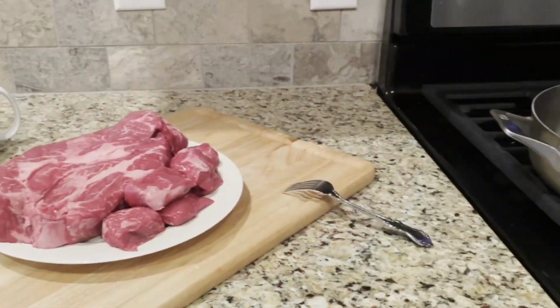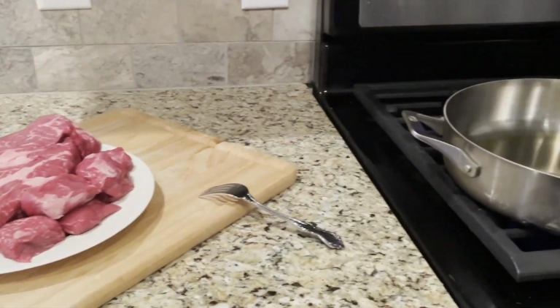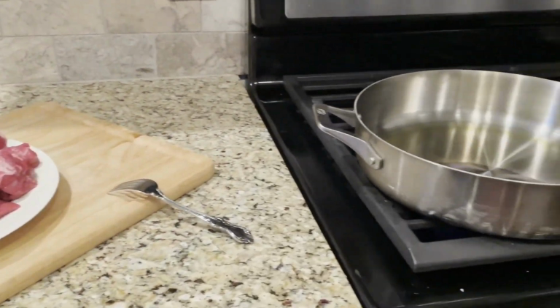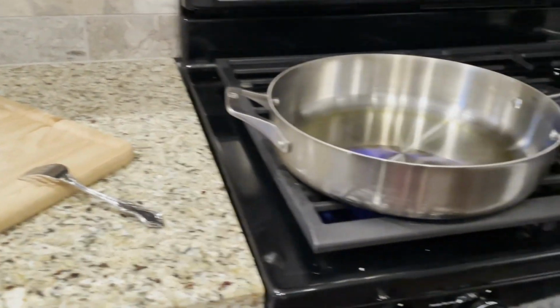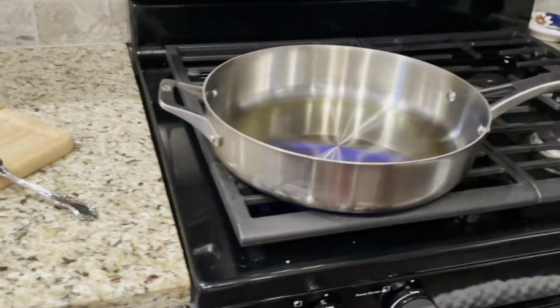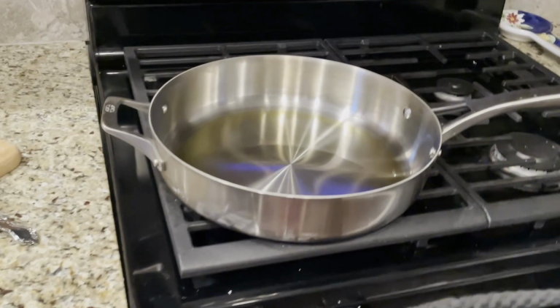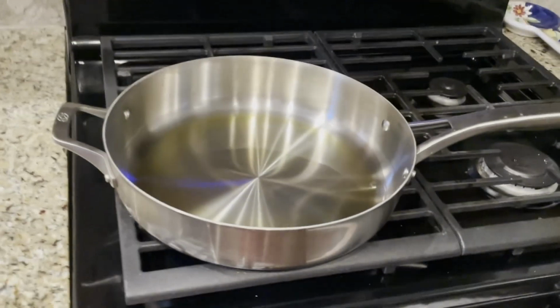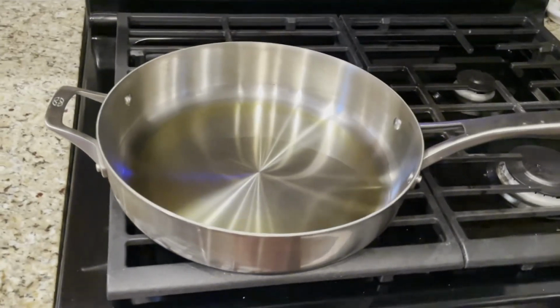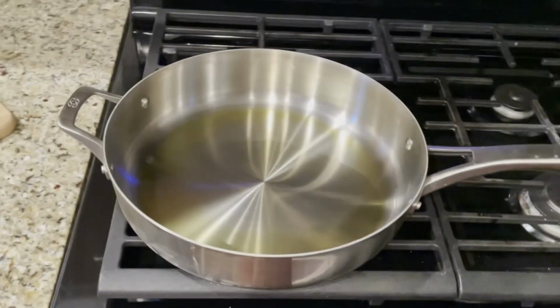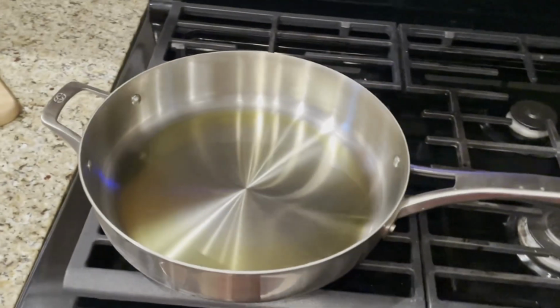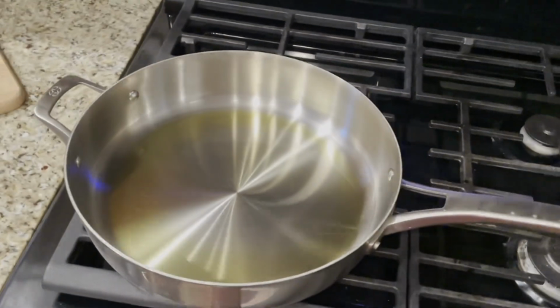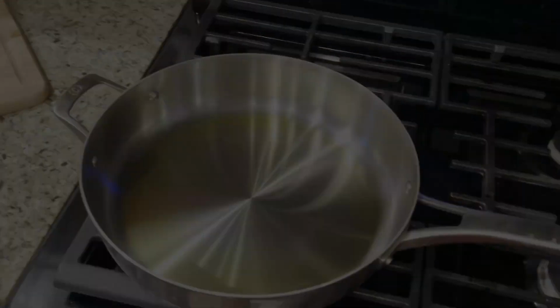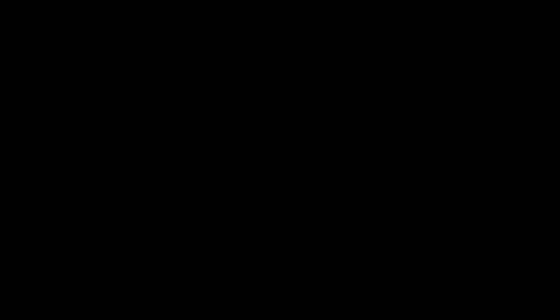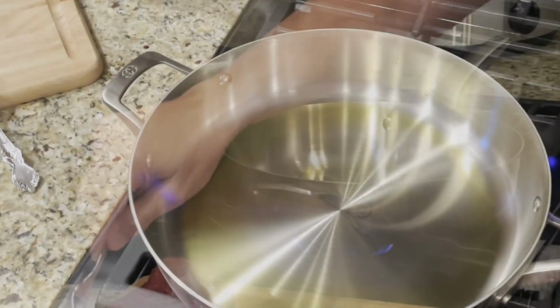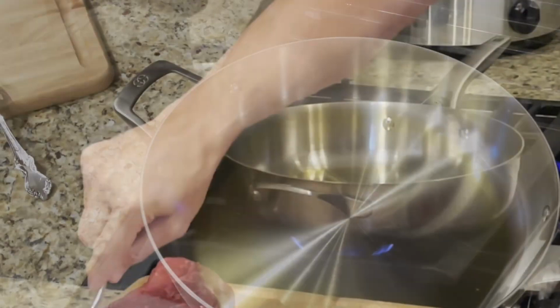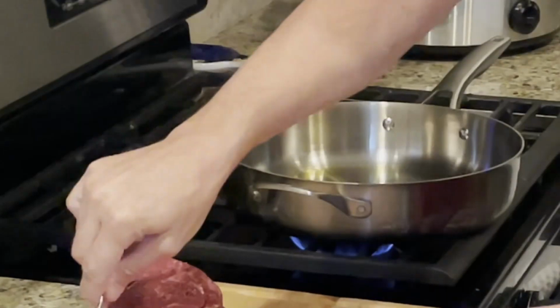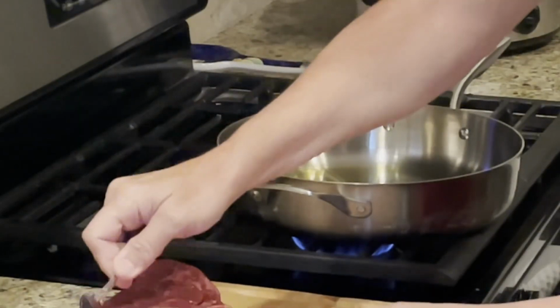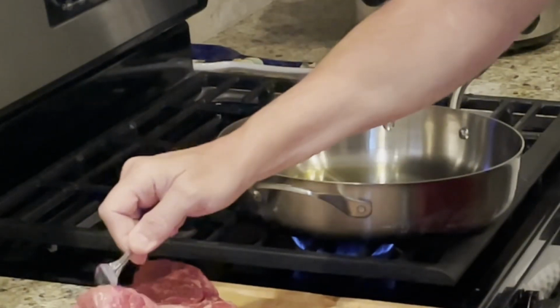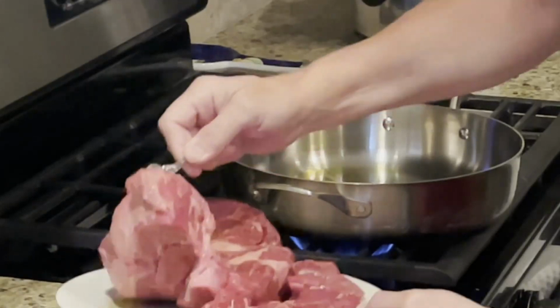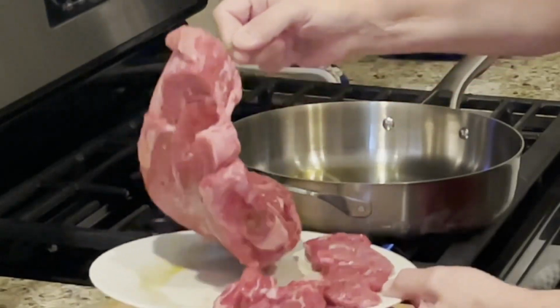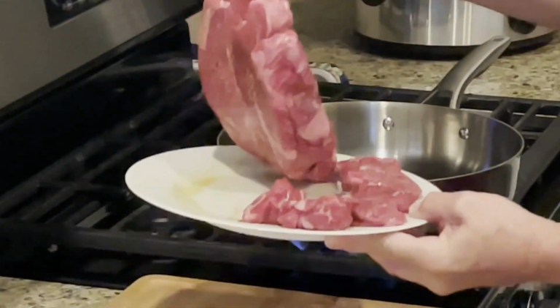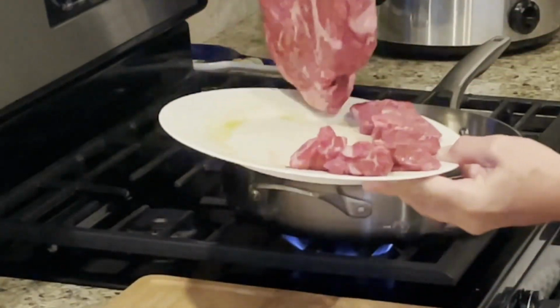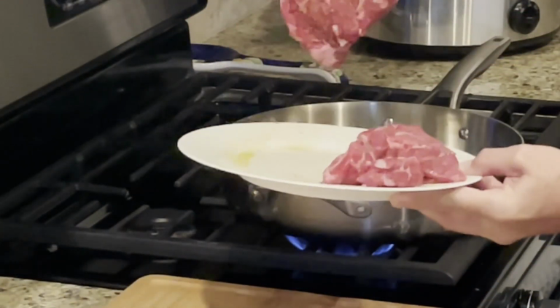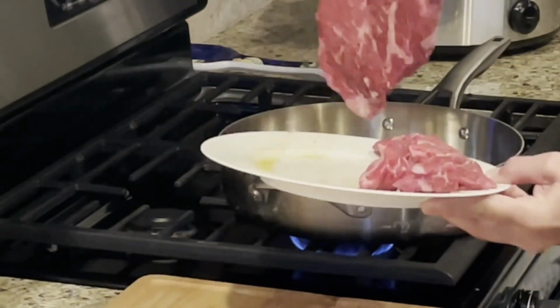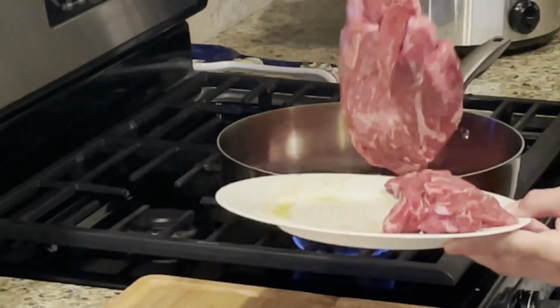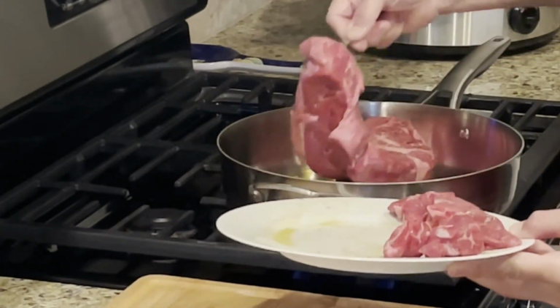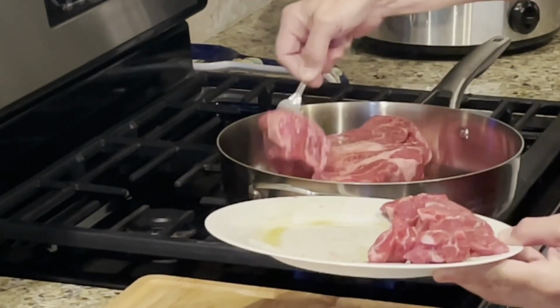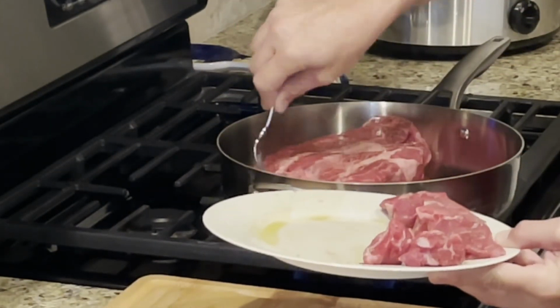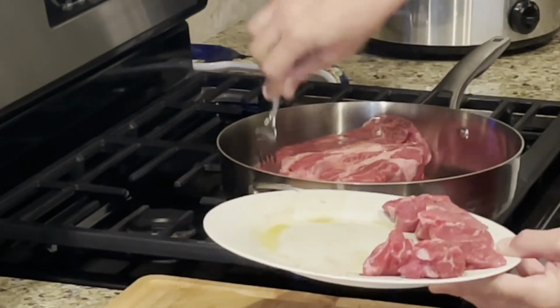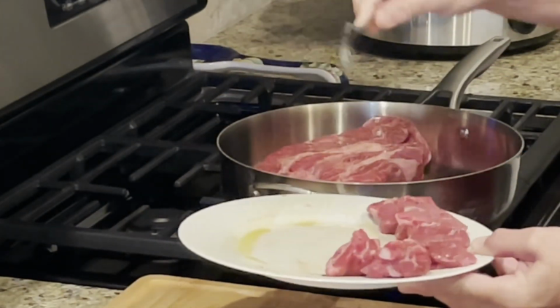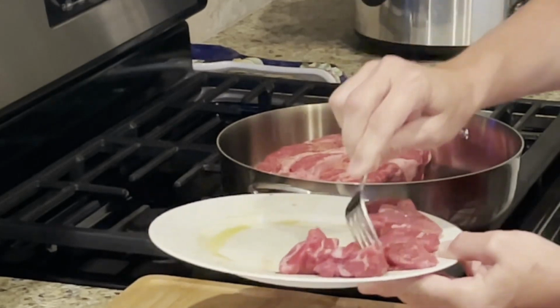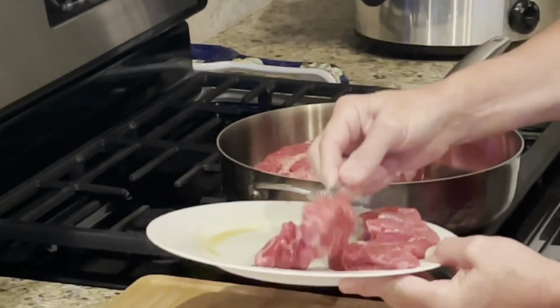Now put some extra virgin olive oil in a heavy duty stainless steel pan and bring the heat up to medium high. We want to sear the roast for at least three minutes per side. This will really help boost the flavor of the meat.